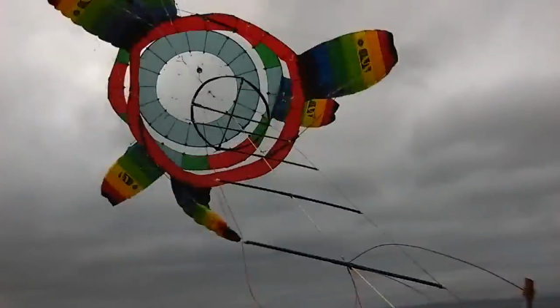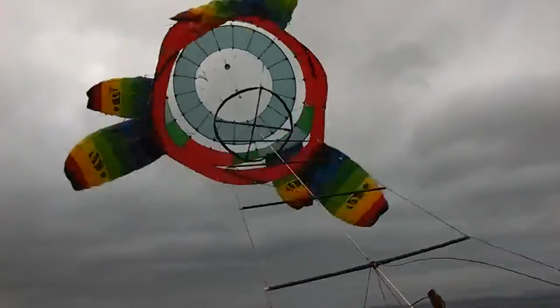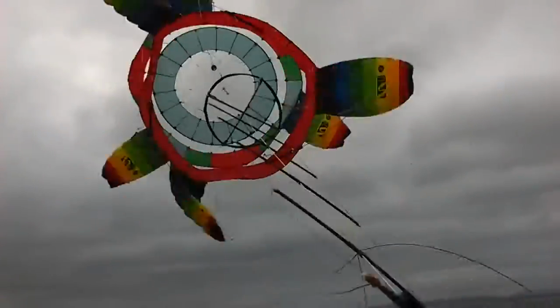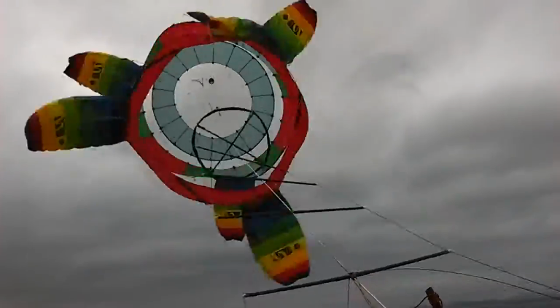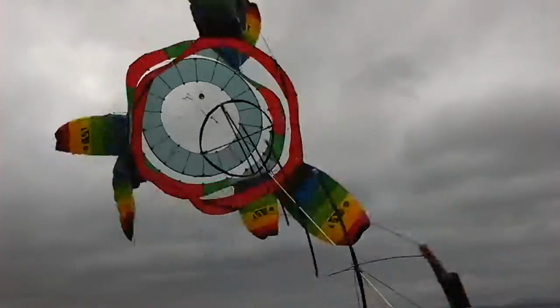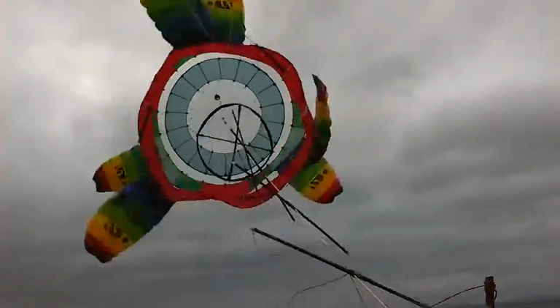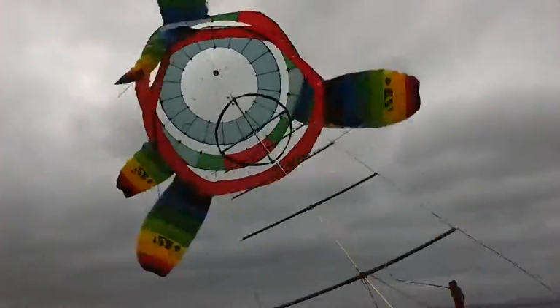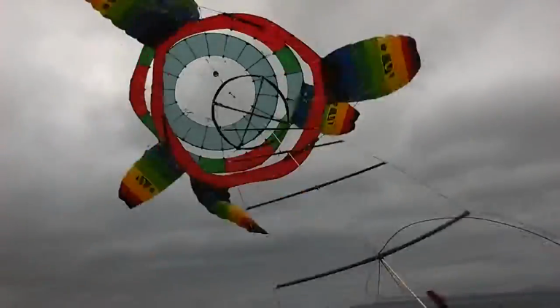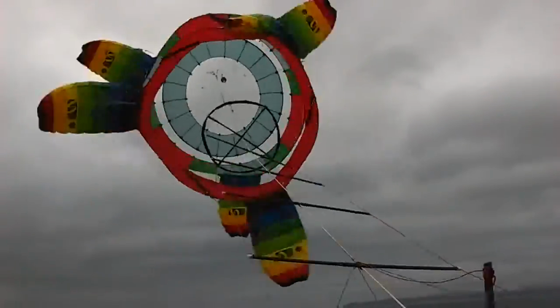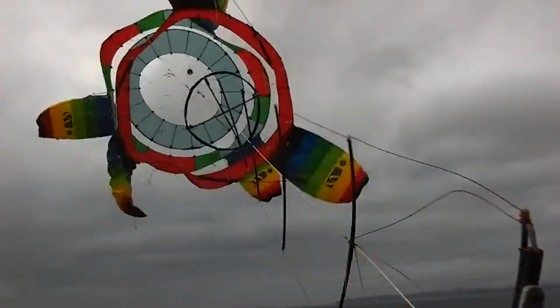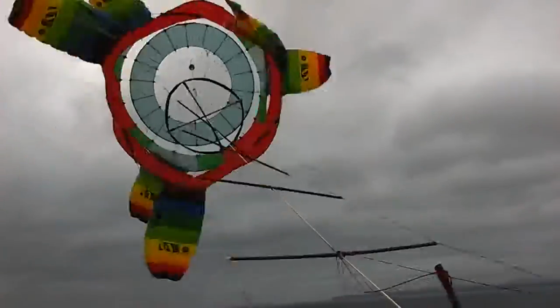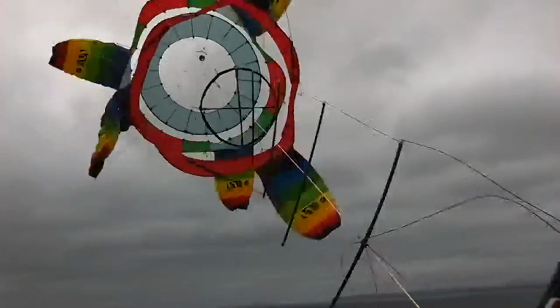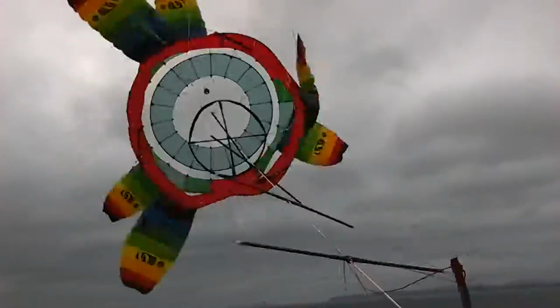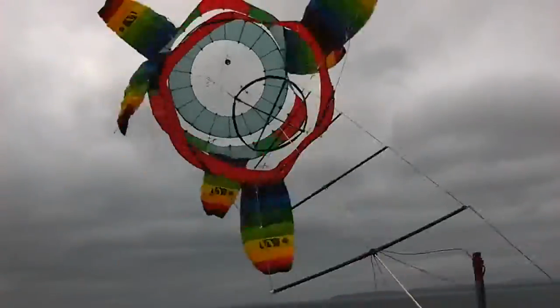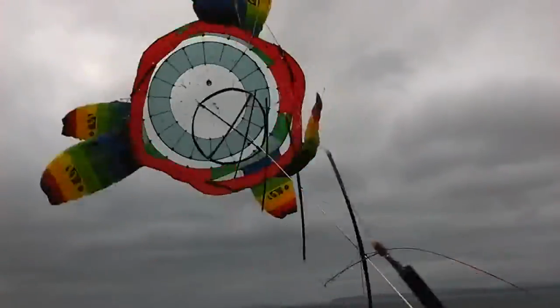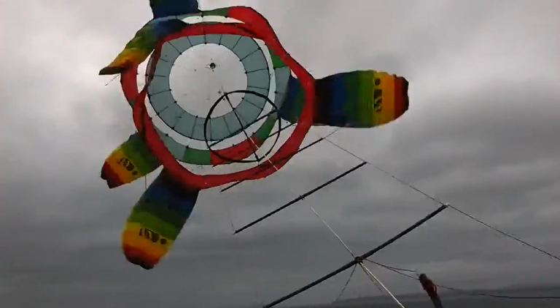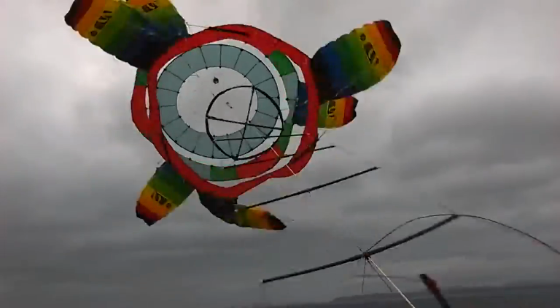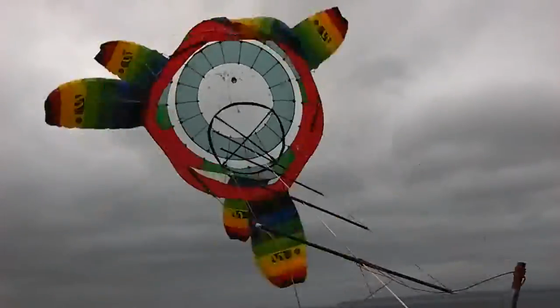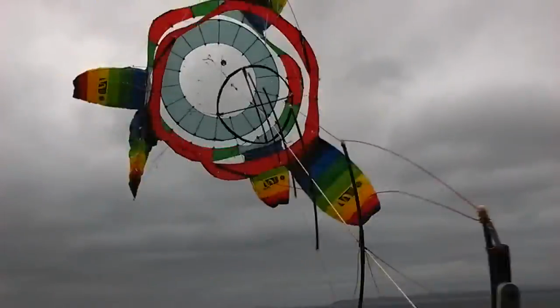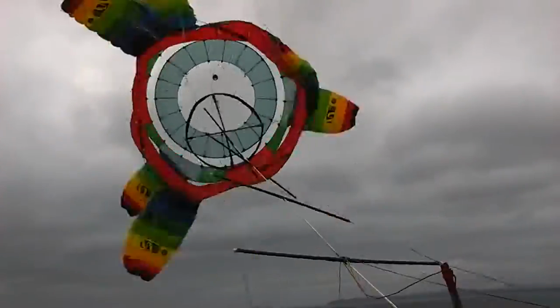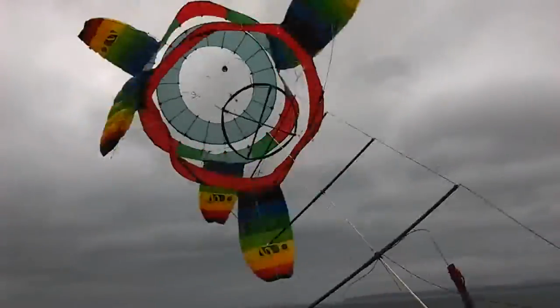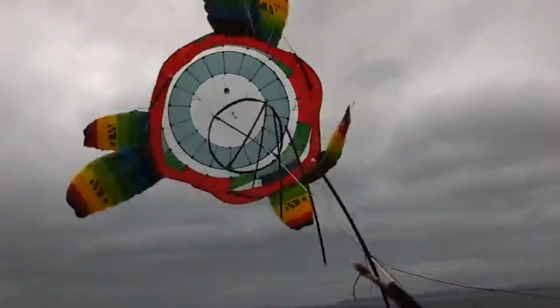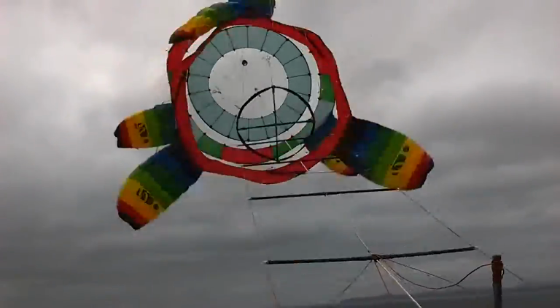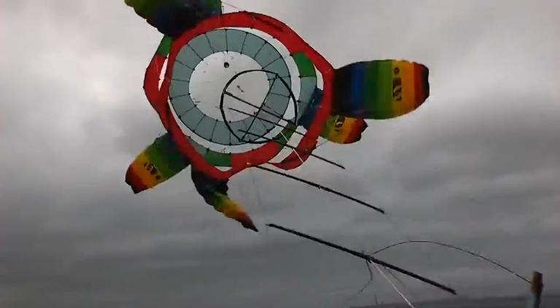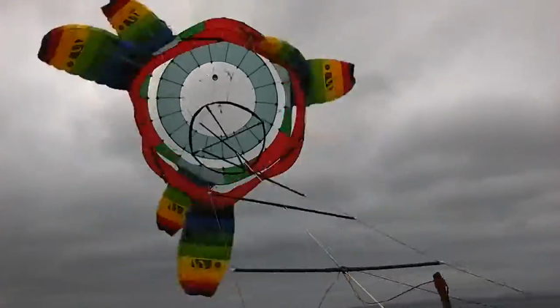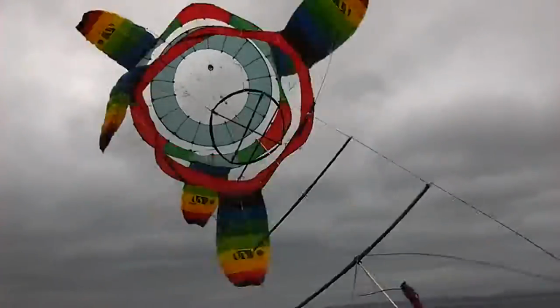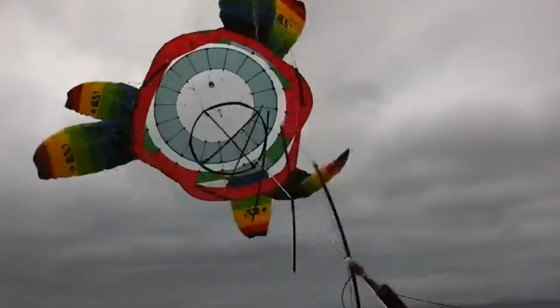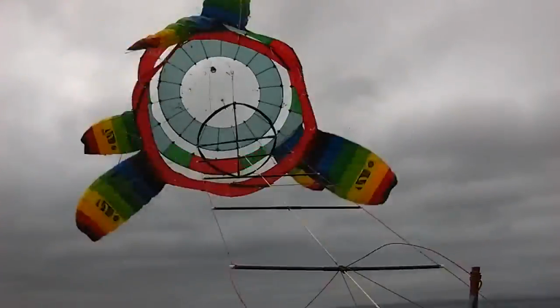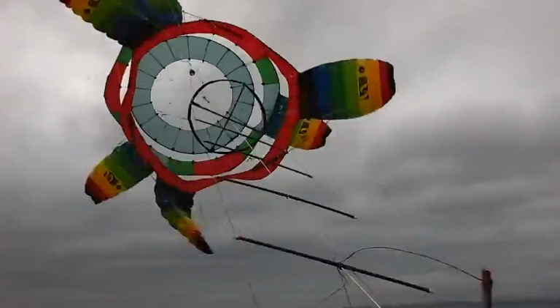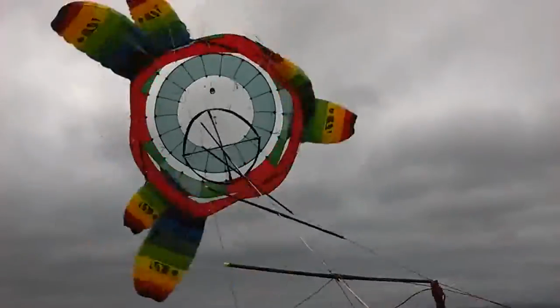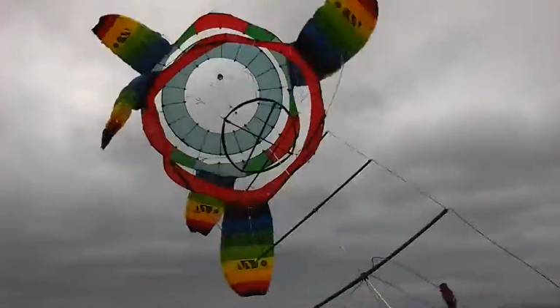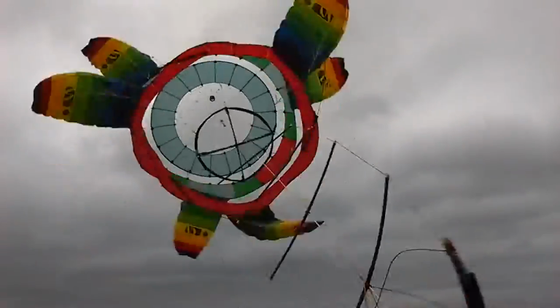The second kite up is tweaking the four-bar of the first driver's and that's collapsing the first ring. It's not strong enough at the back.